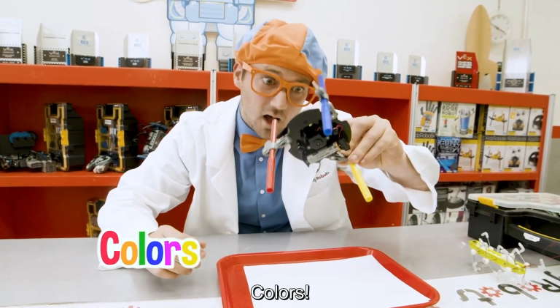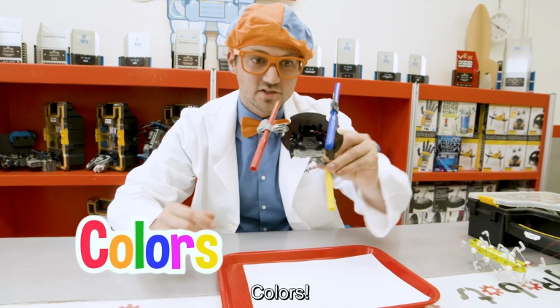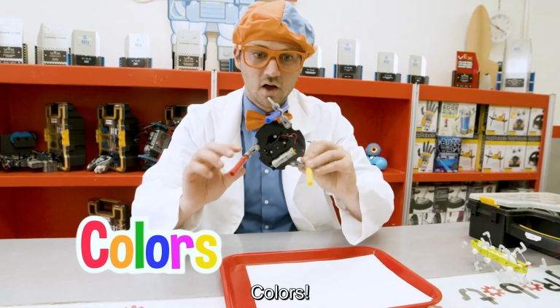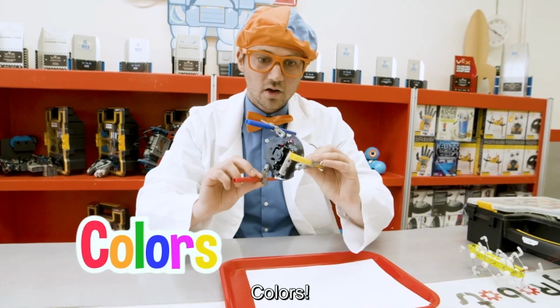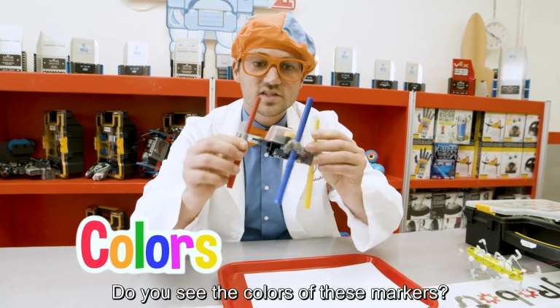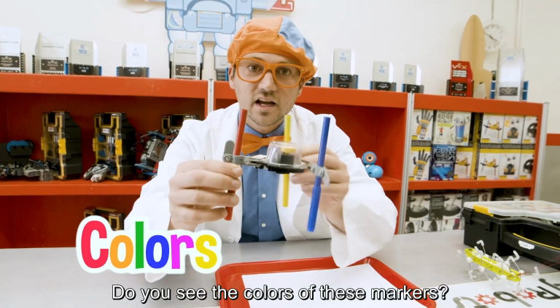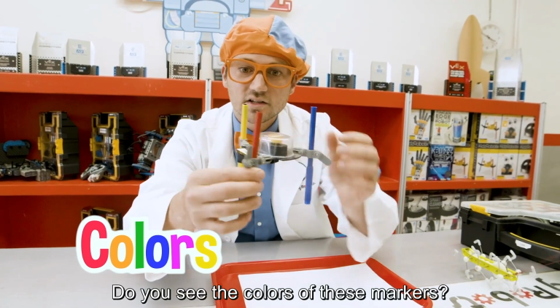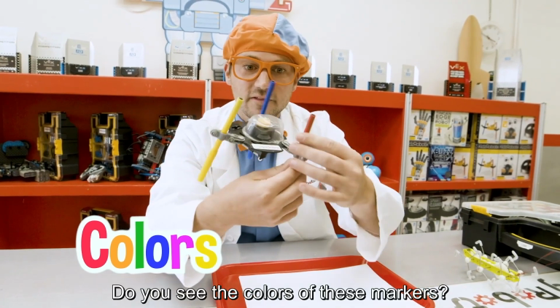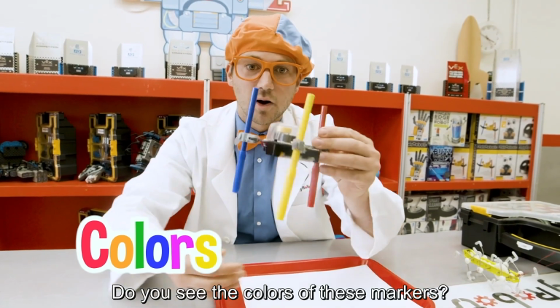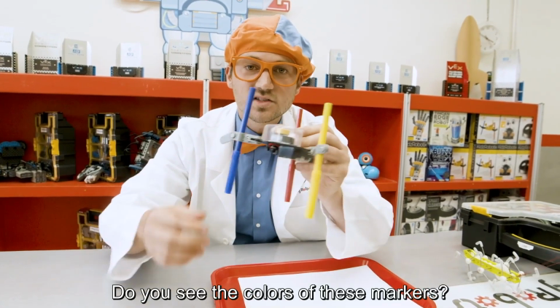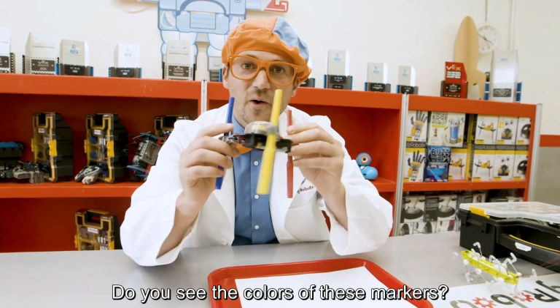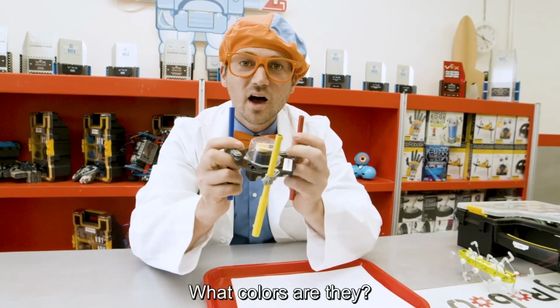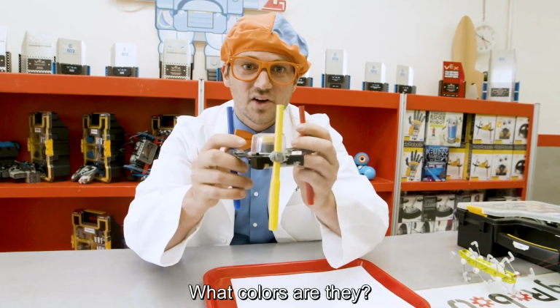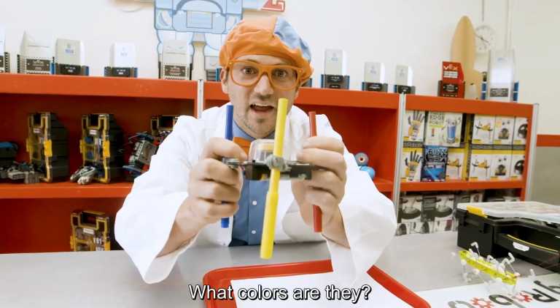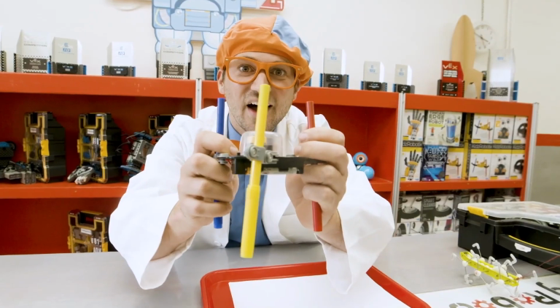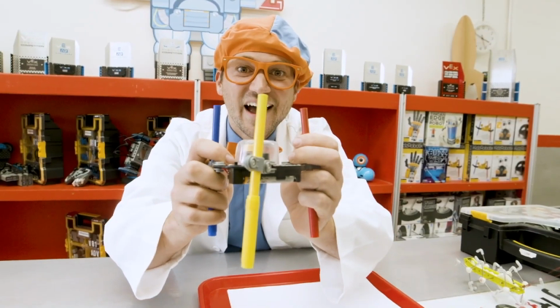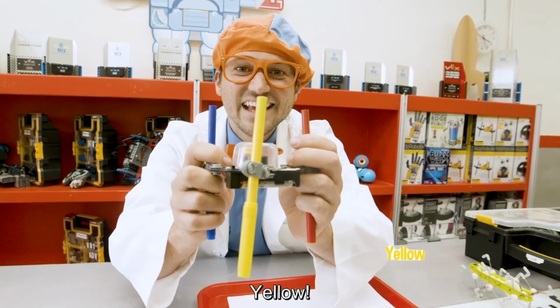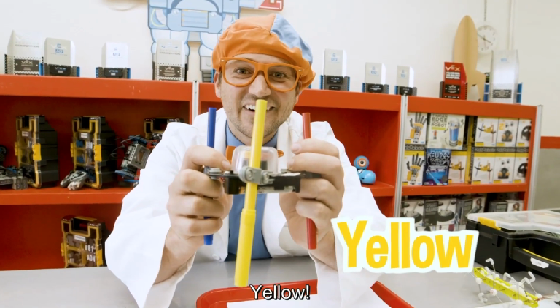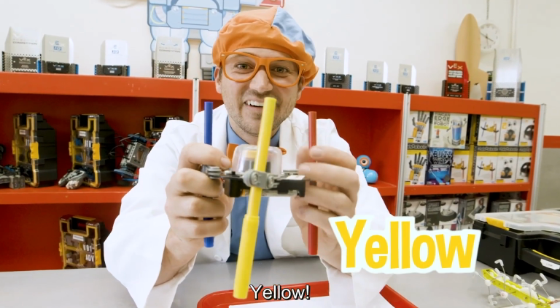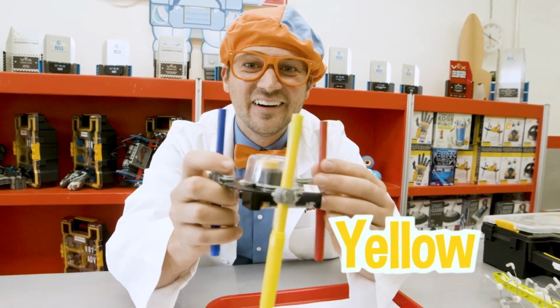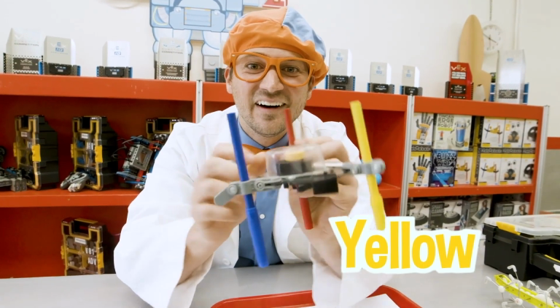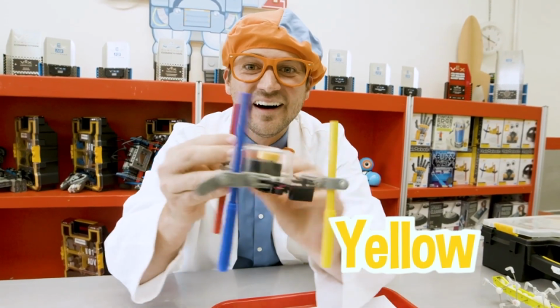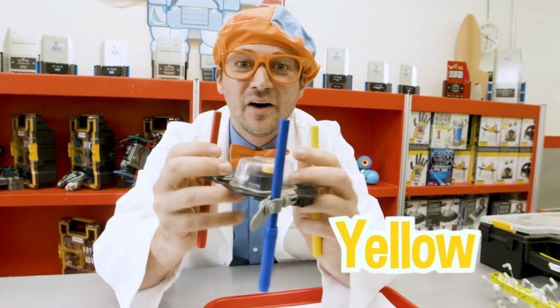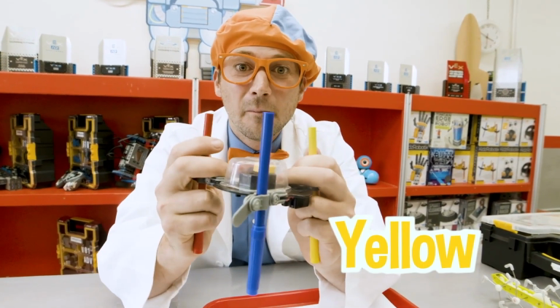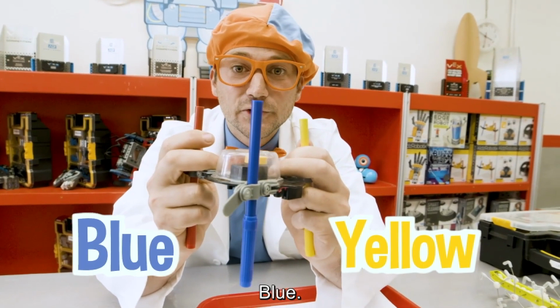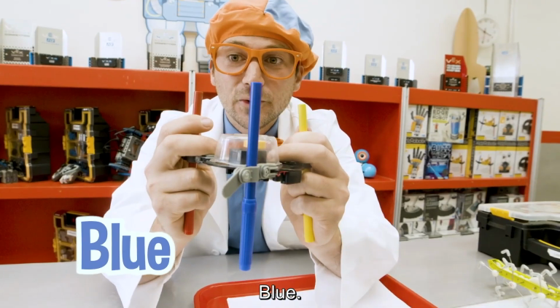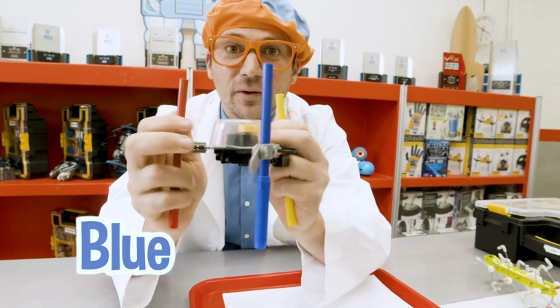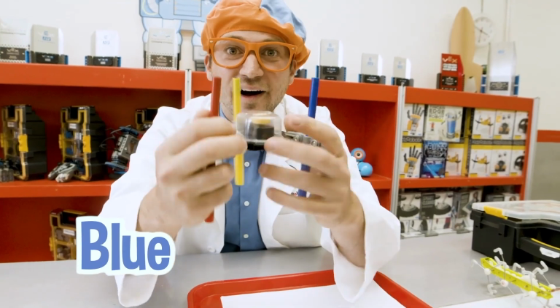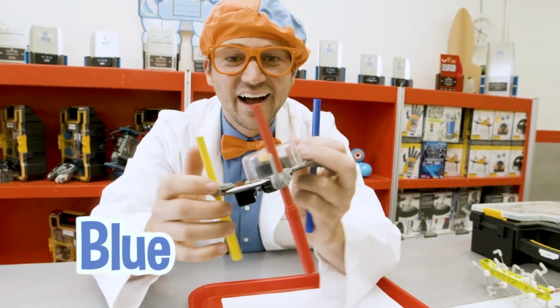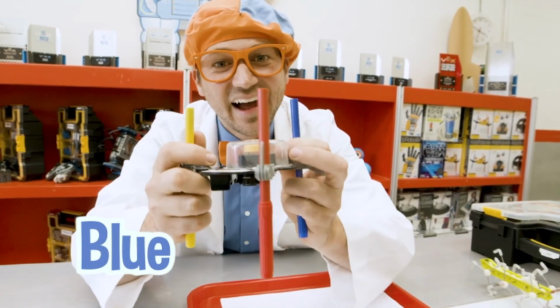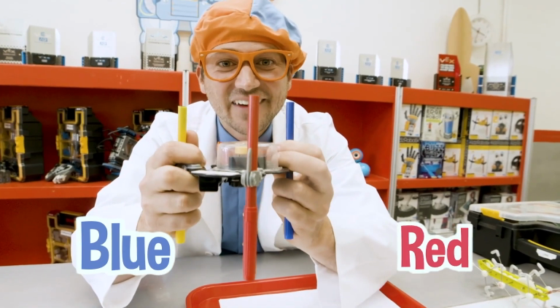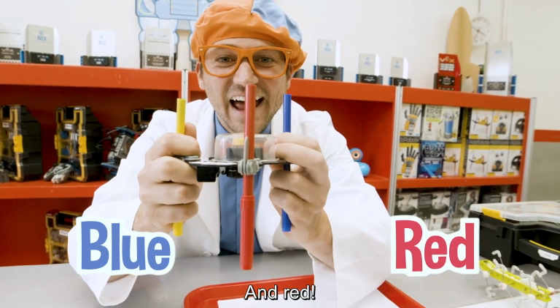It colors. Do you see the colors of these markers? What colors are they? Yellow. Blue. And red.